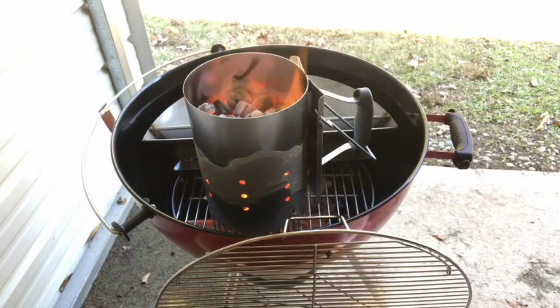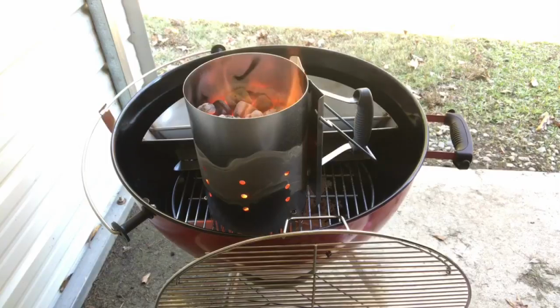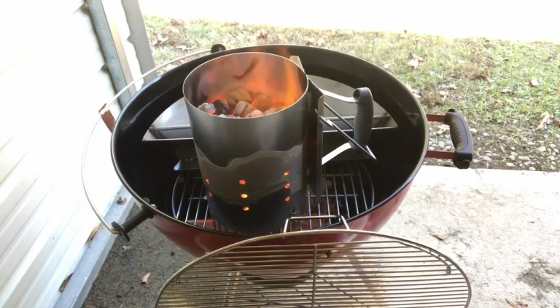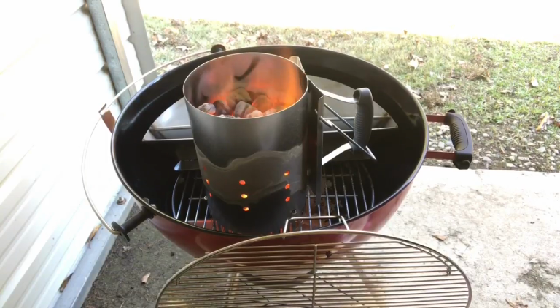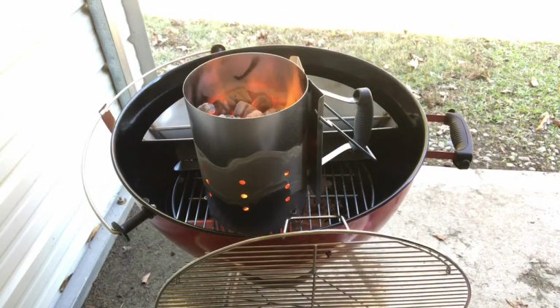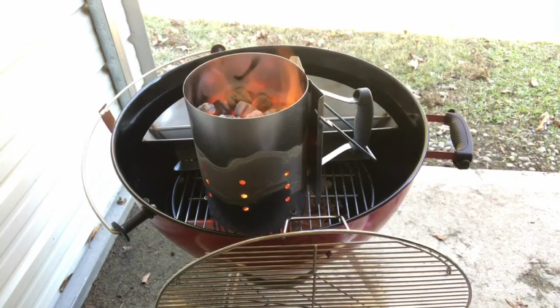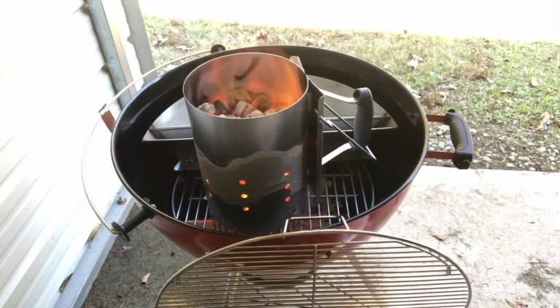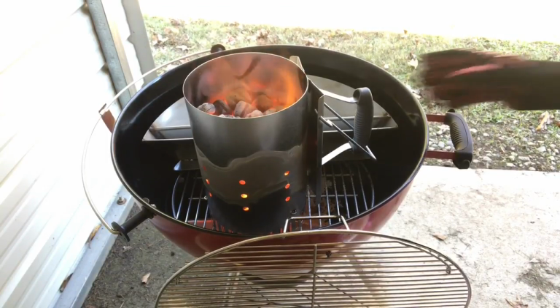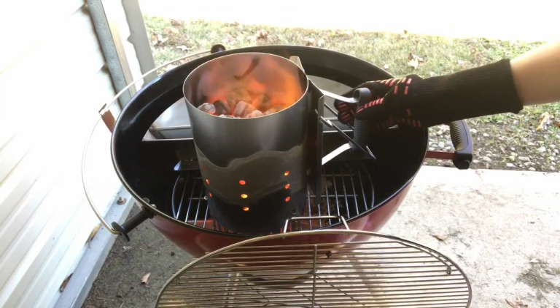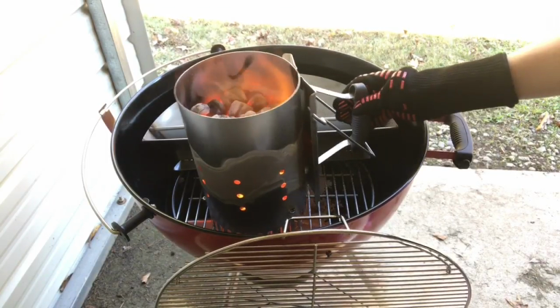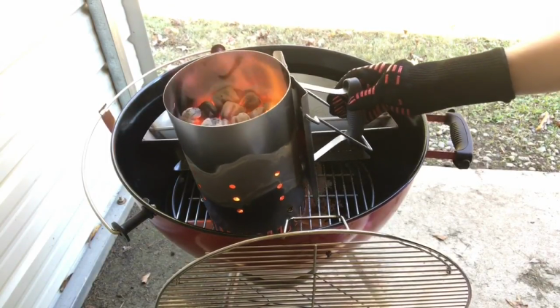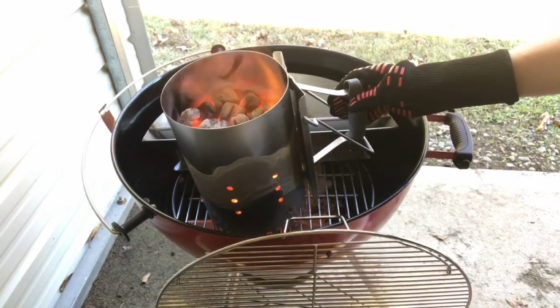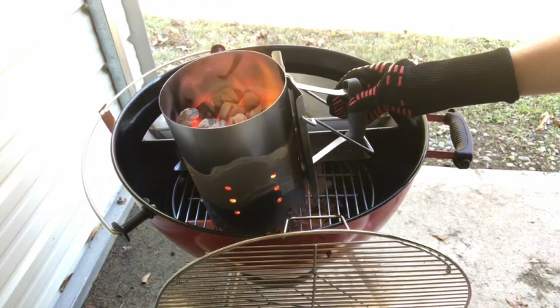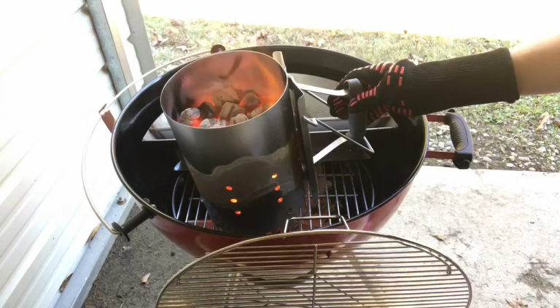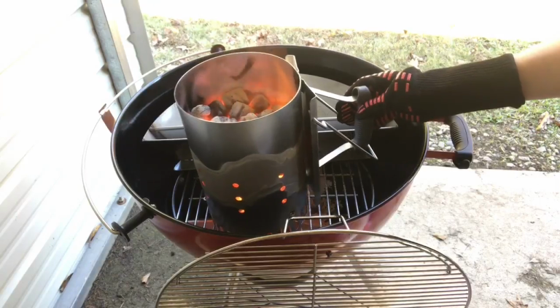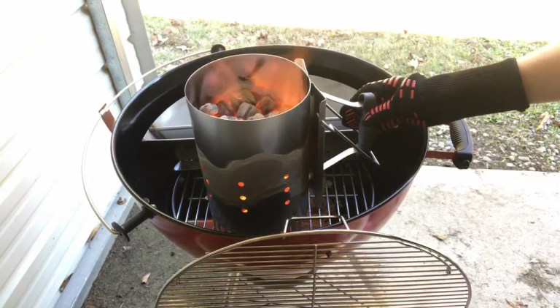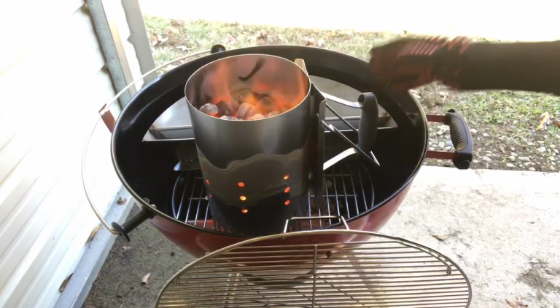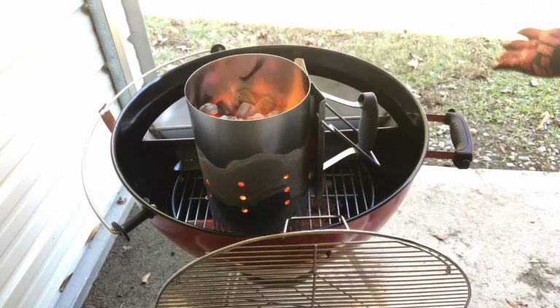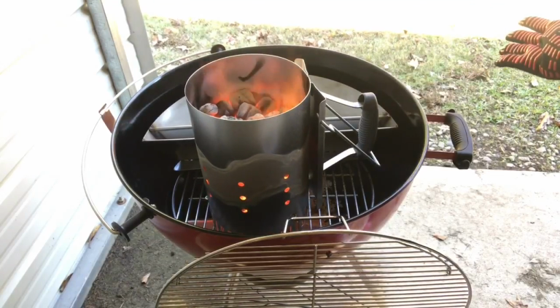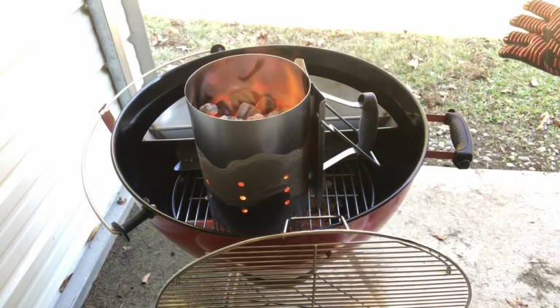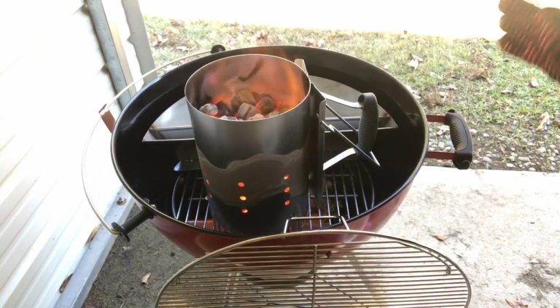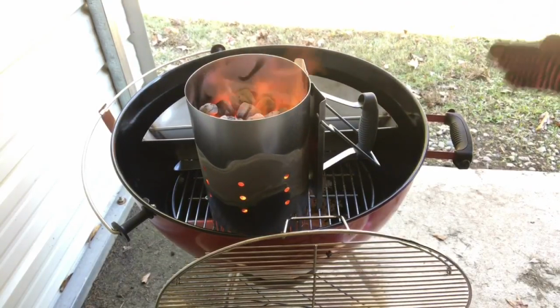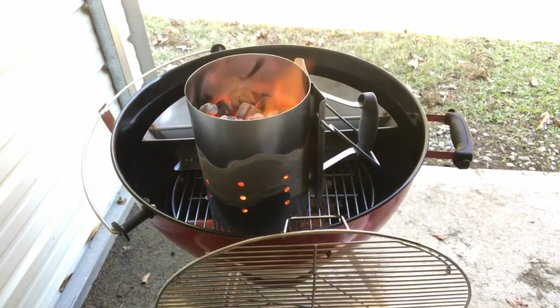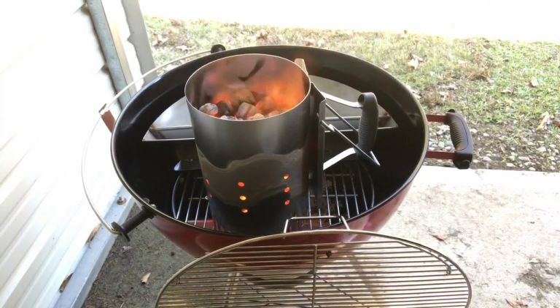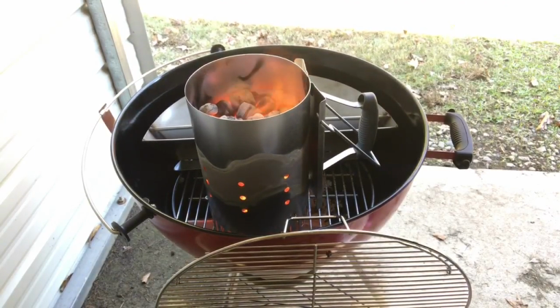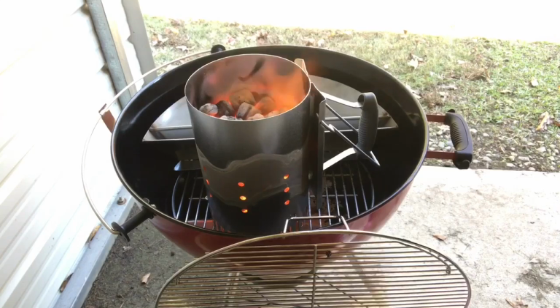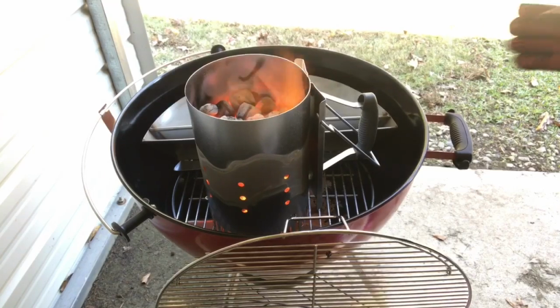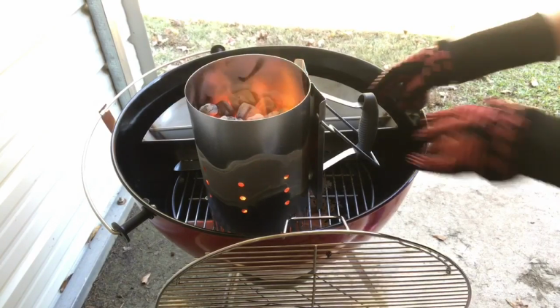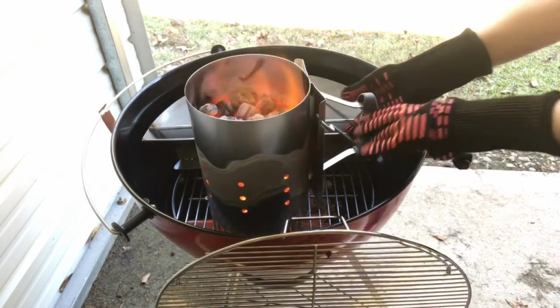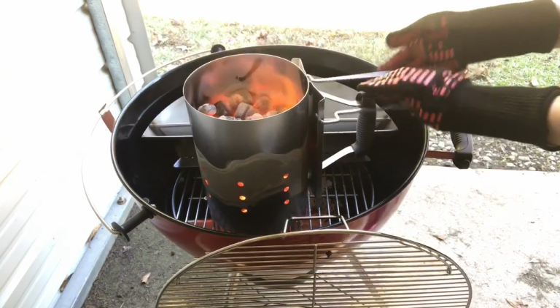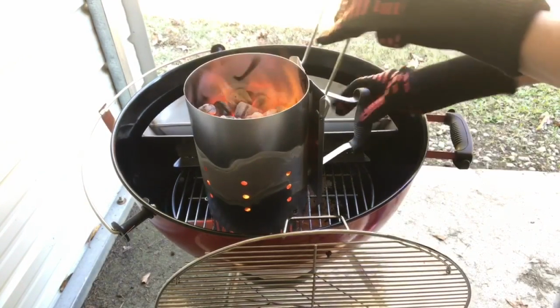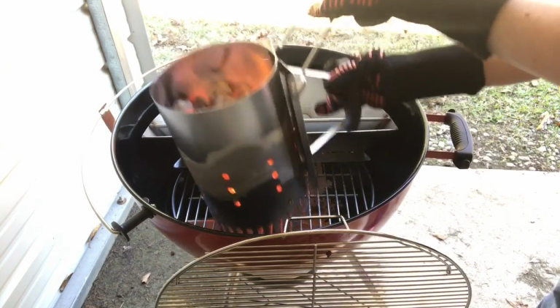I originally started off with 30 coals to do the indirect. This is pretty much almost a full chimney here. You got to excuse me — it's the first time I used the kettle so I actually forgot to talk, sorry about that. Anyways, I'm going to go ahead and add this.